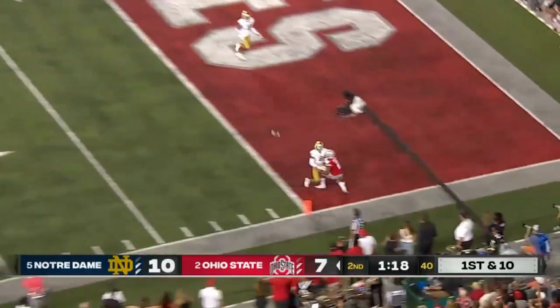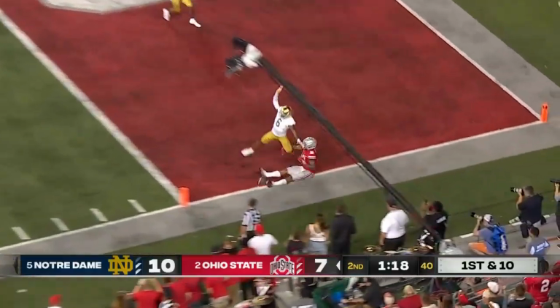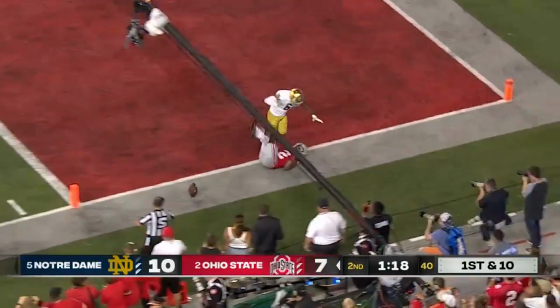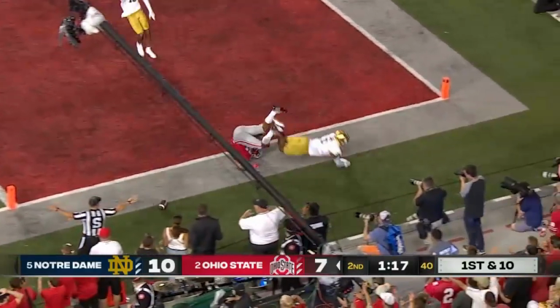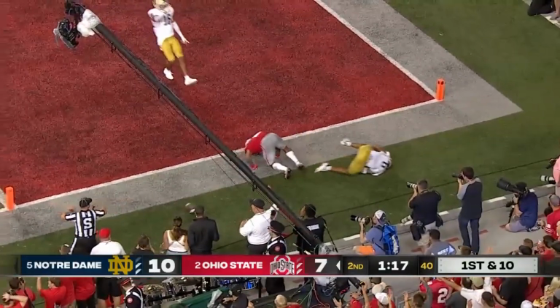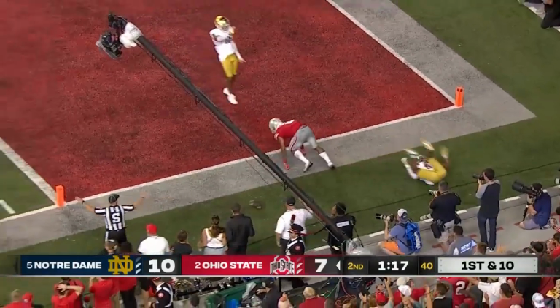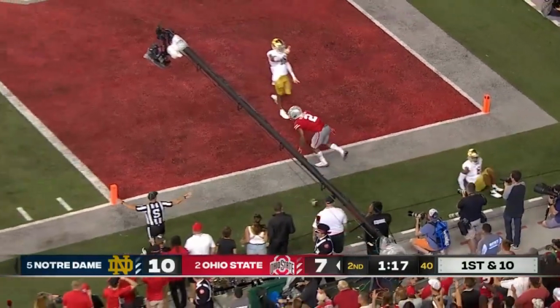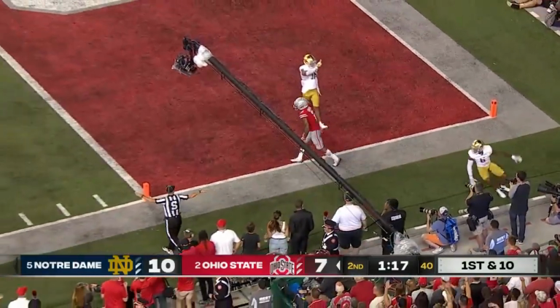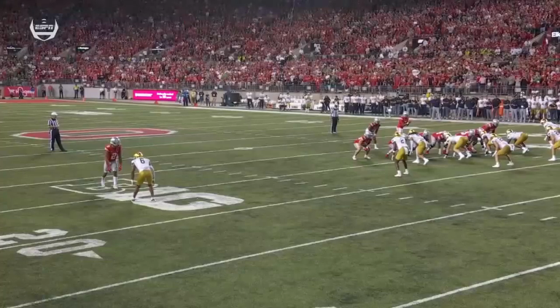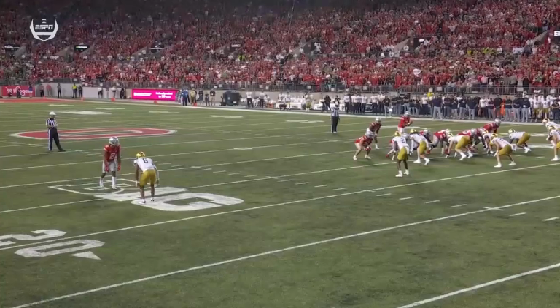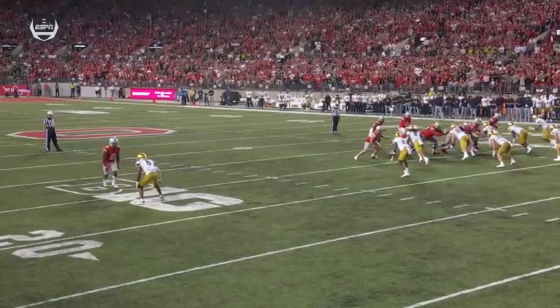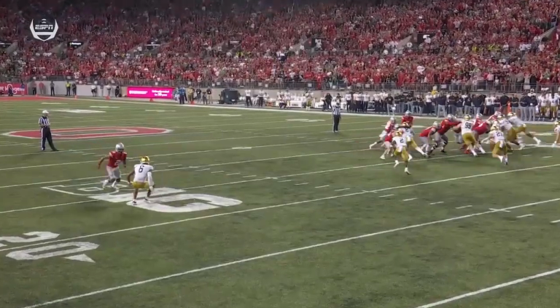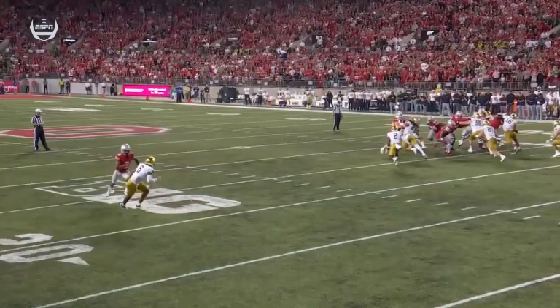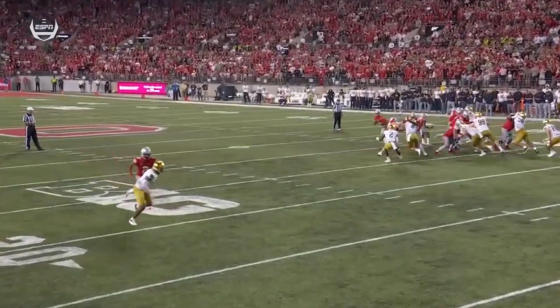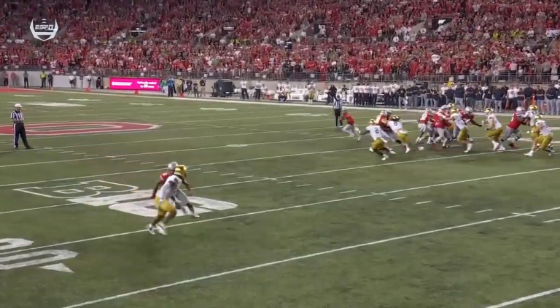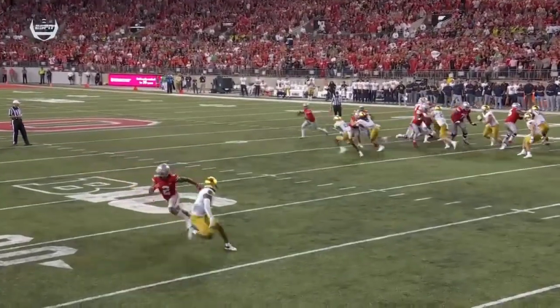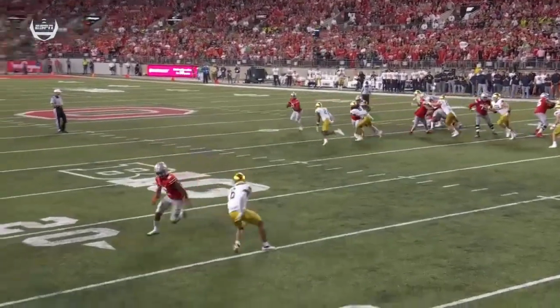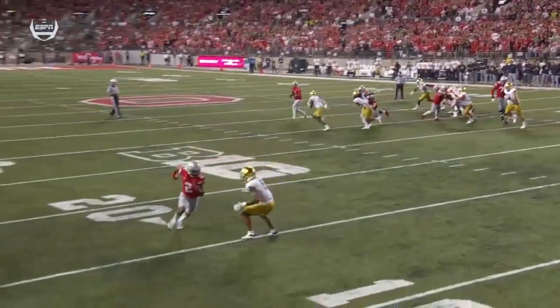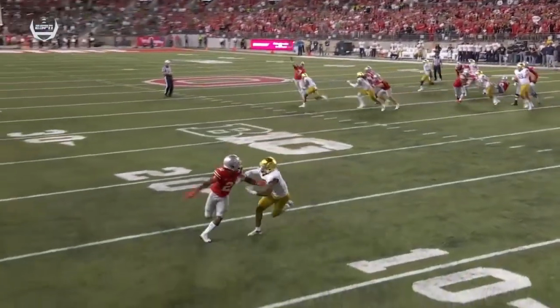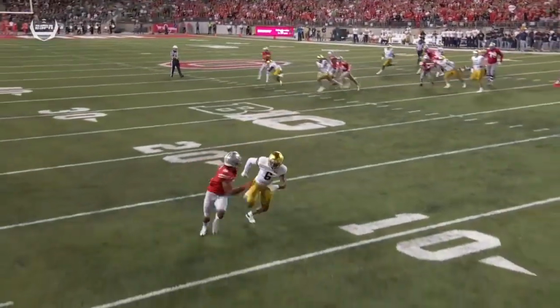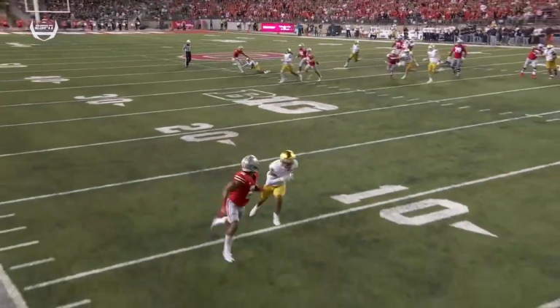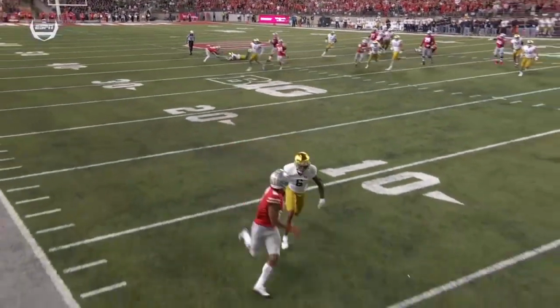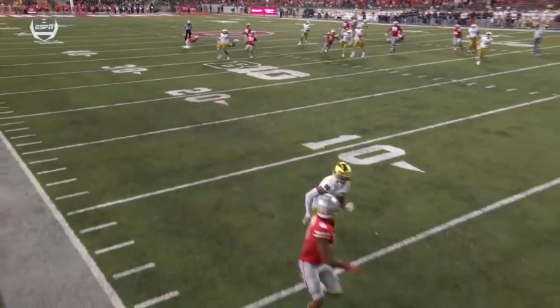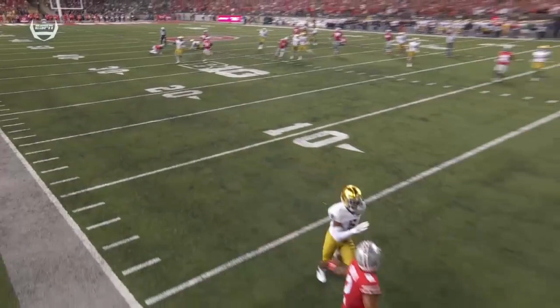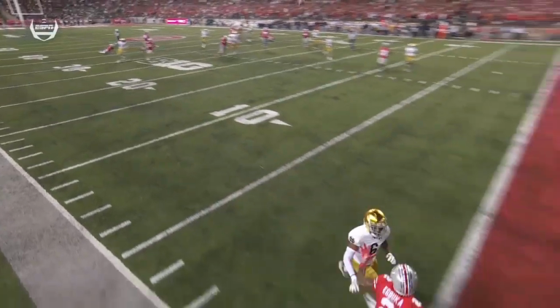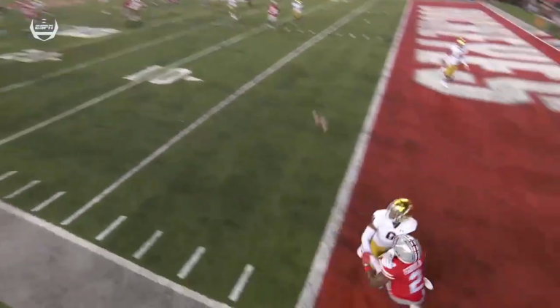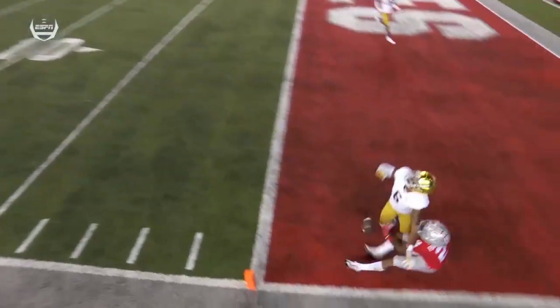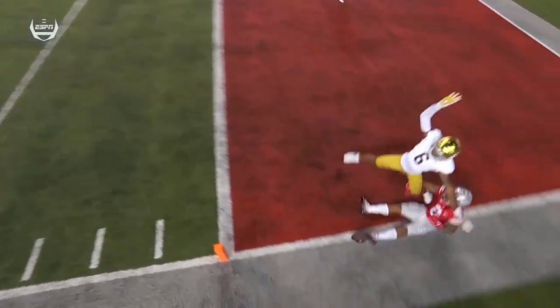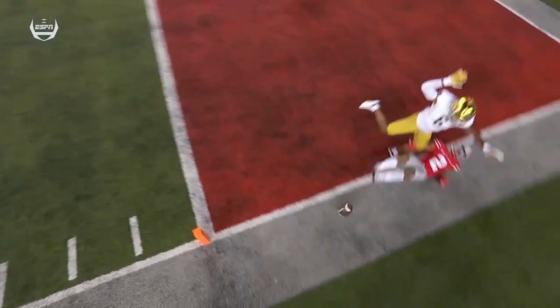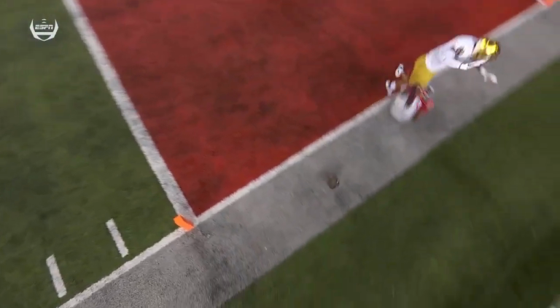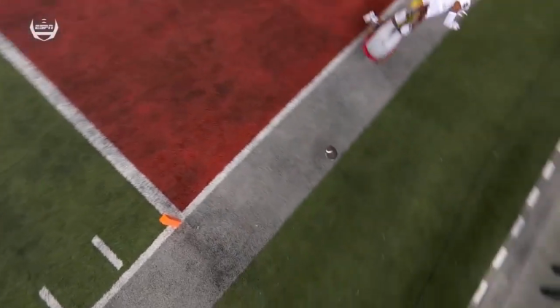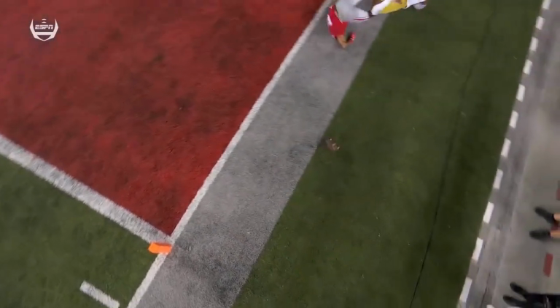Just bounces off — a freshman record held by Maurice Corrett last year. Stroud on the move, pressure, delivers to the end zone and it's incomplete. Middle of the field leaving their corner isolated one-on-one. Ohio State goes right at him — one-on-one matchup, and-out and up move, he got separation, the ball just...